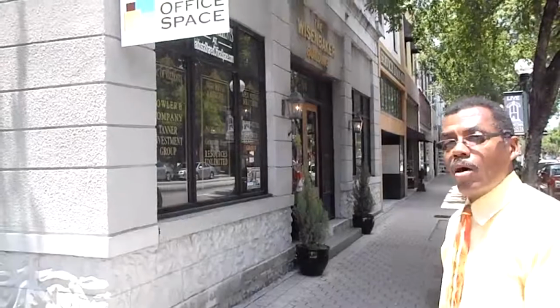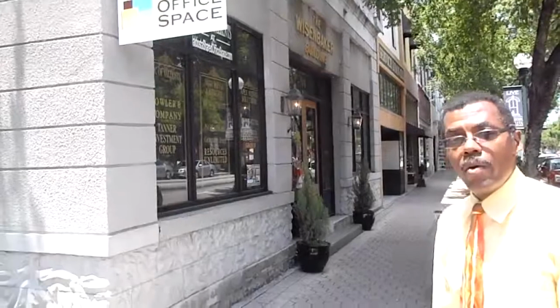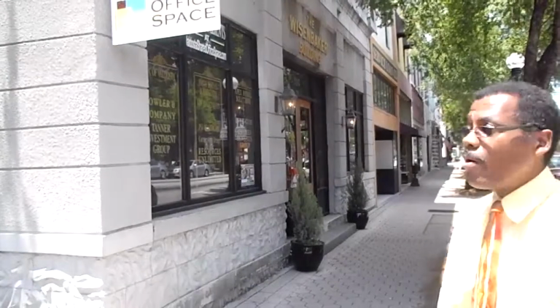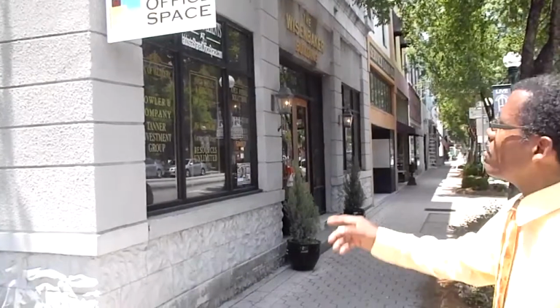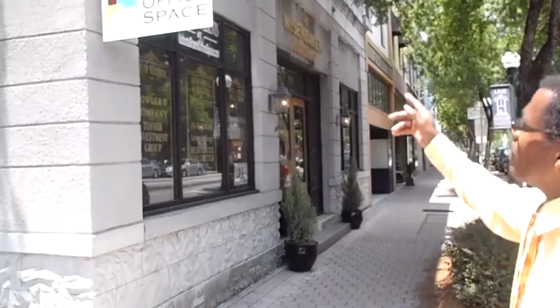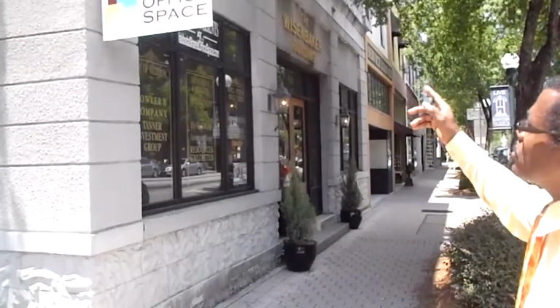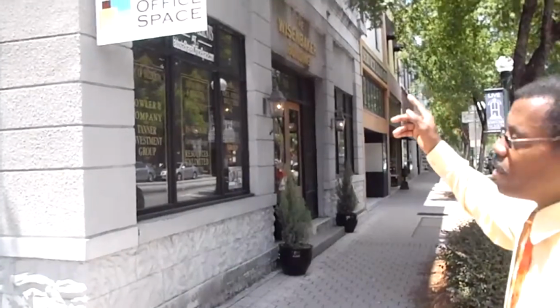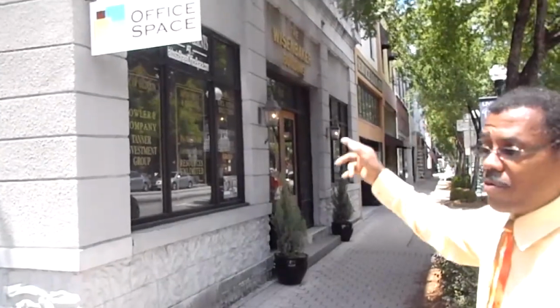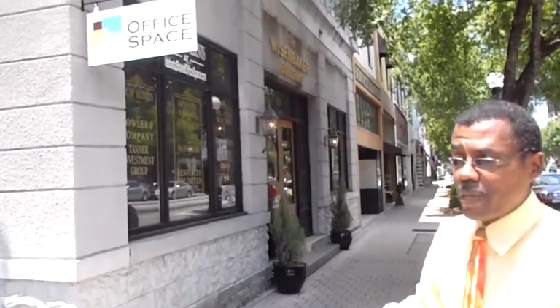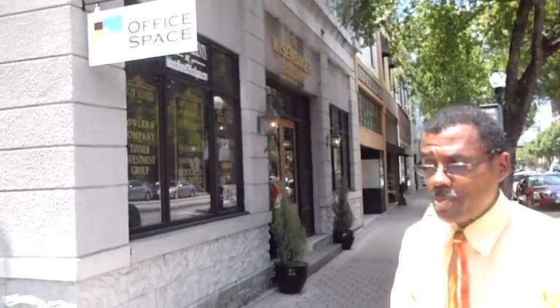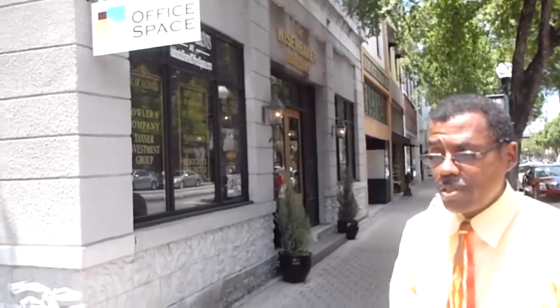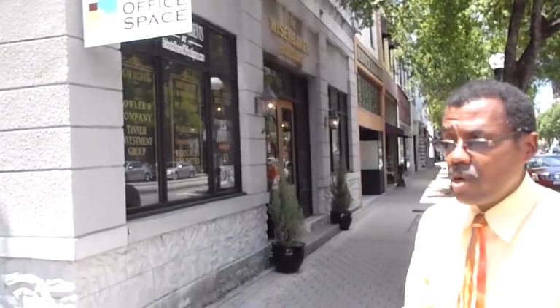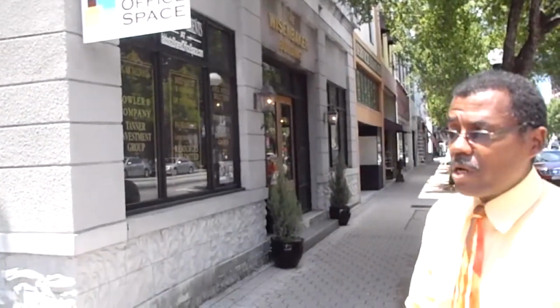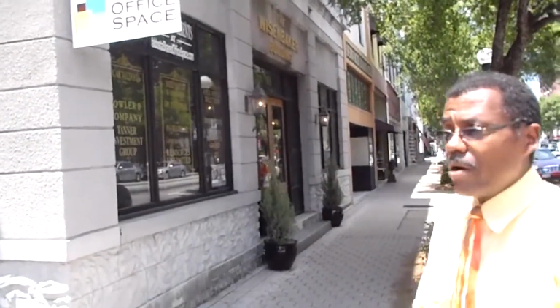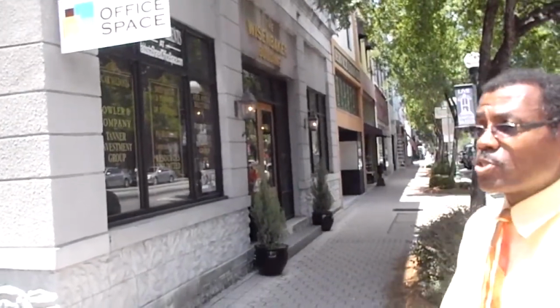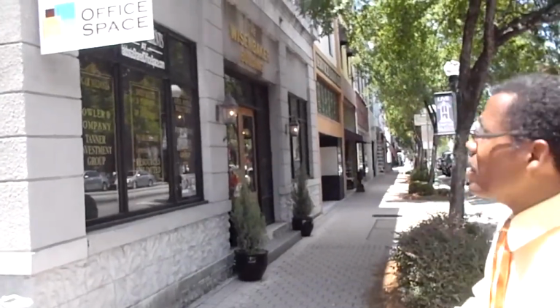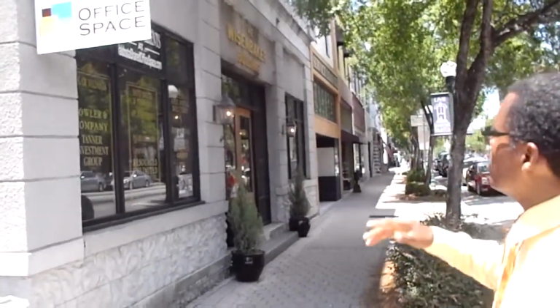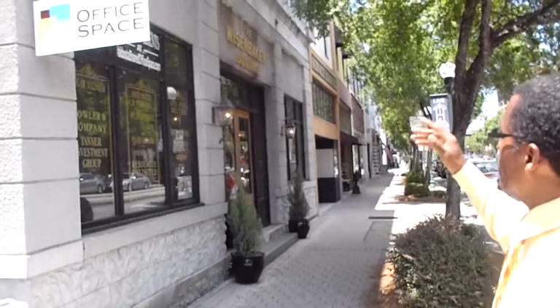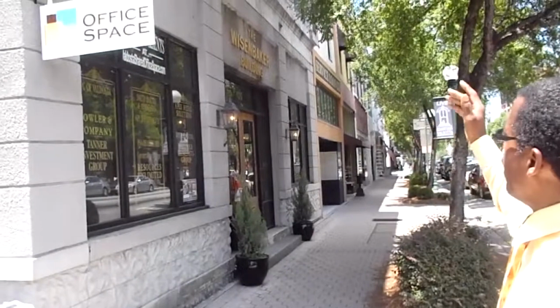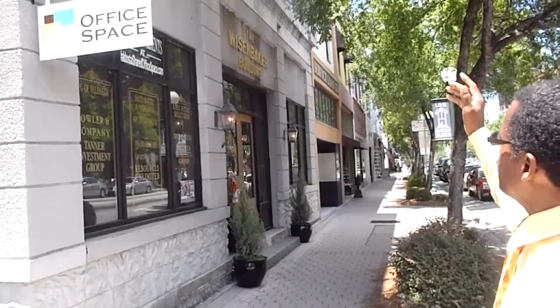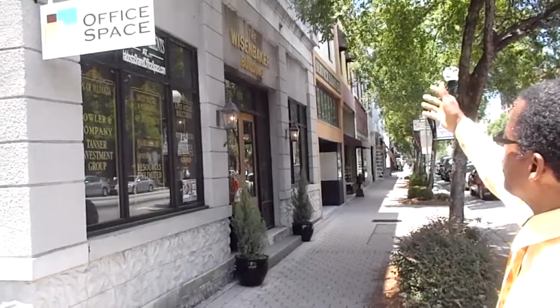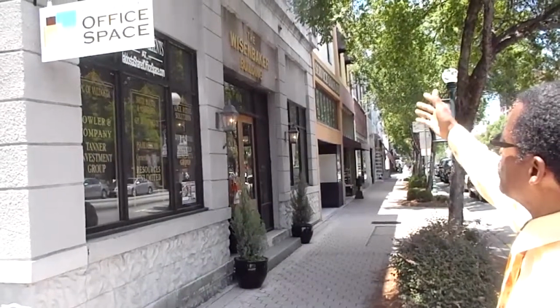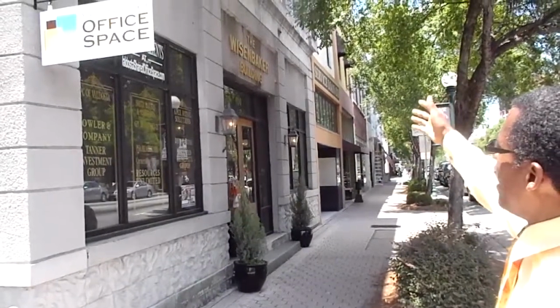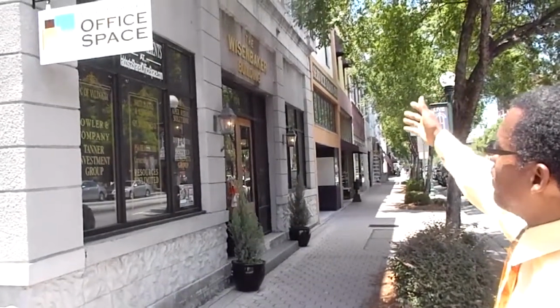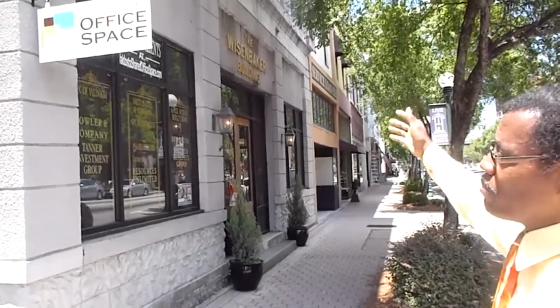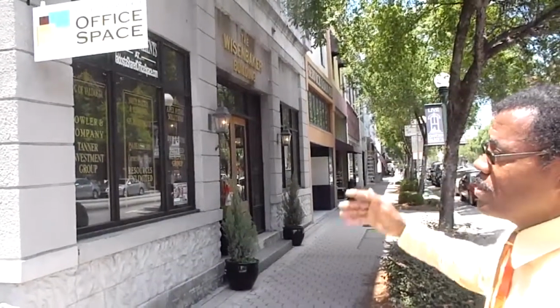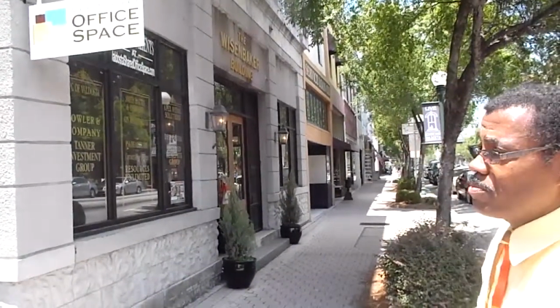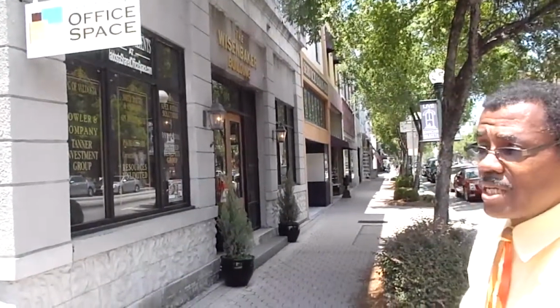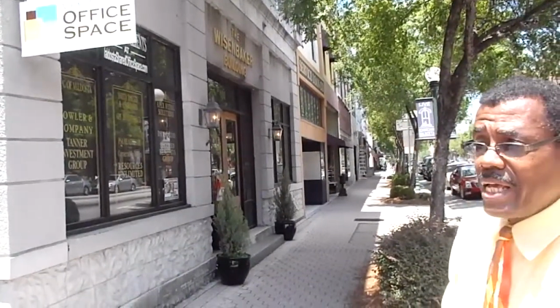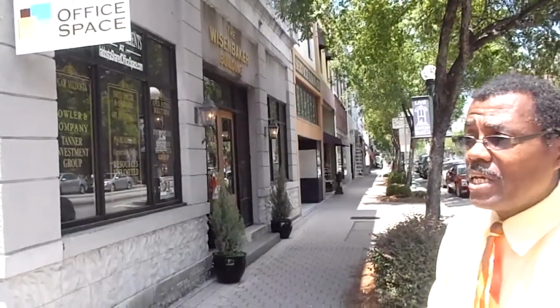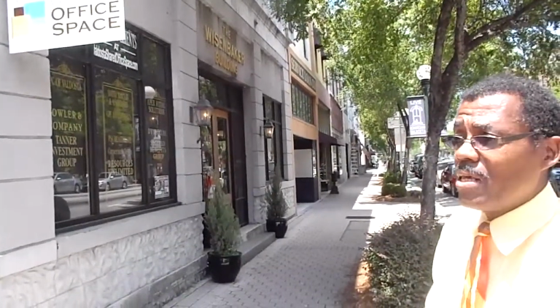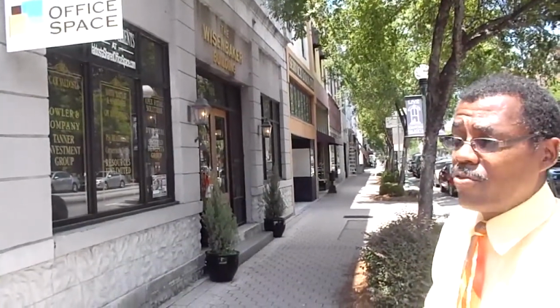Hello, here we are at the Valdosta Shared Office Space building, one of our historic buildings, the Weizenbaker building, built in 1884.